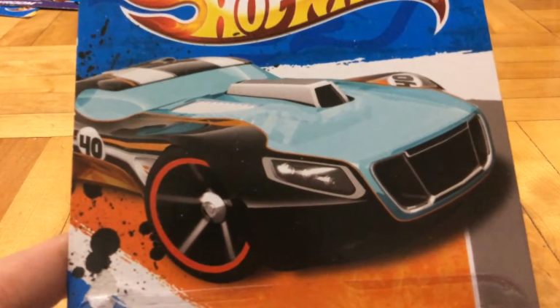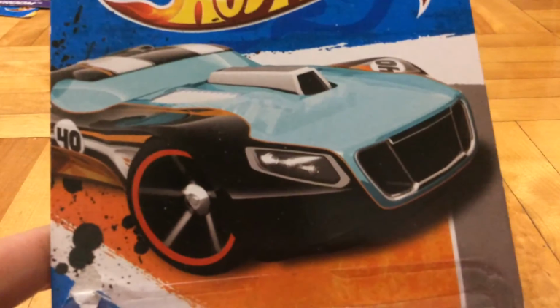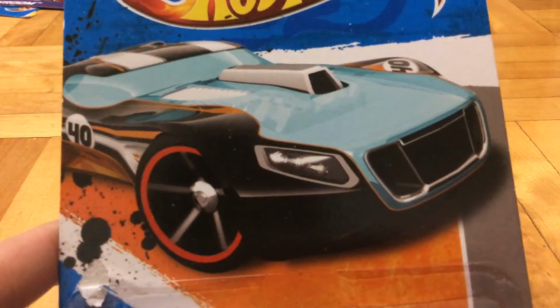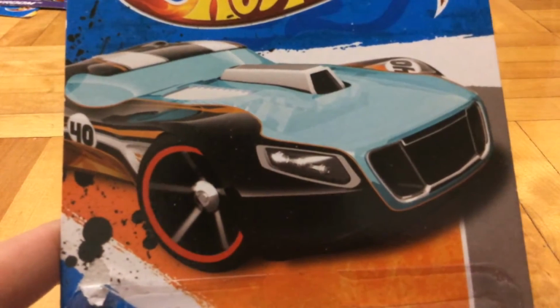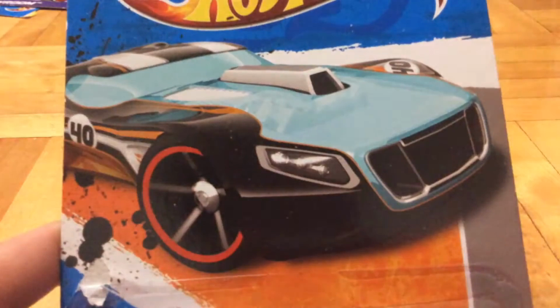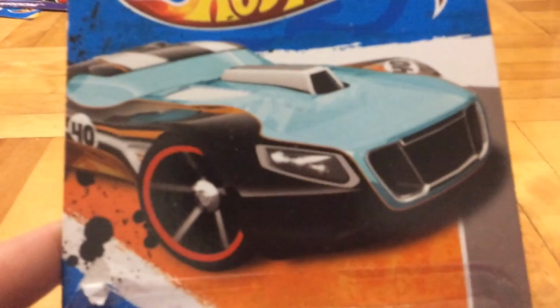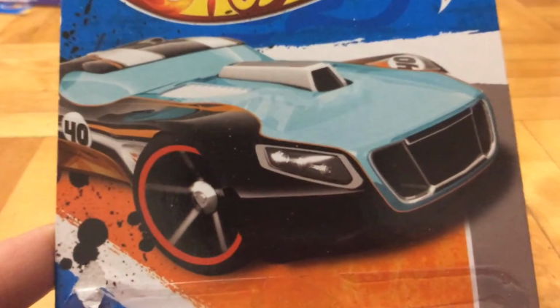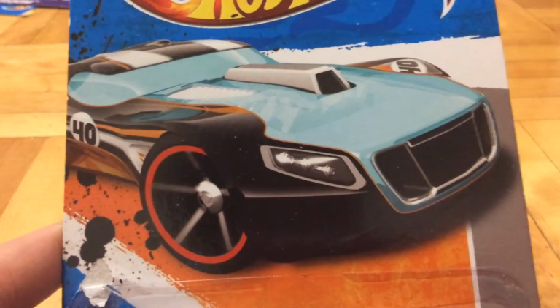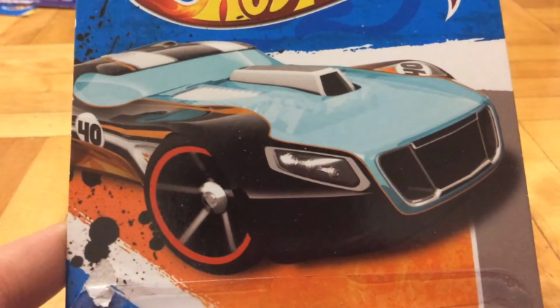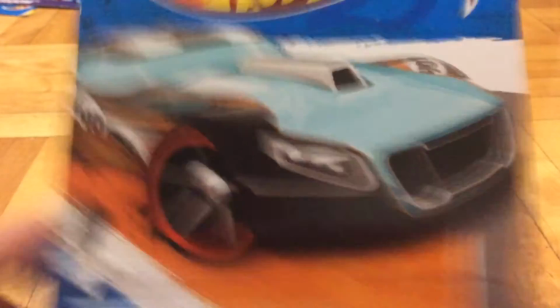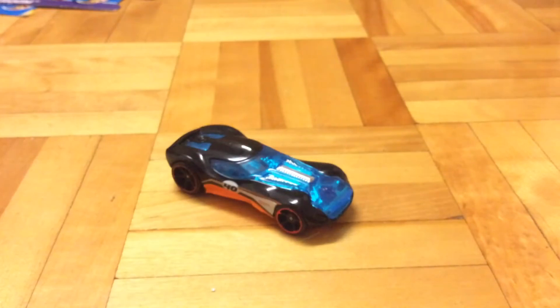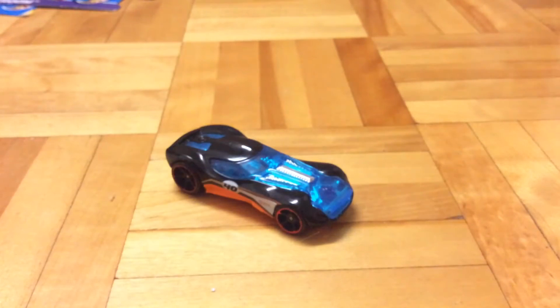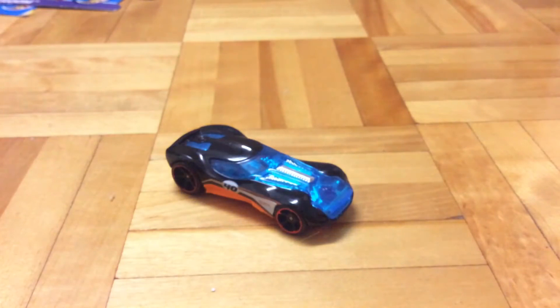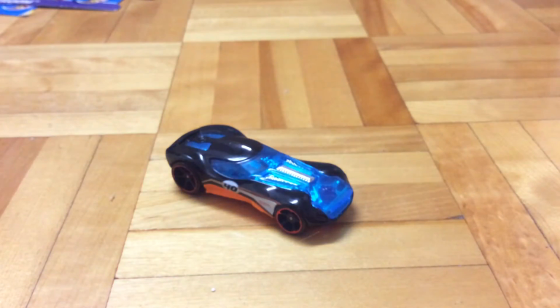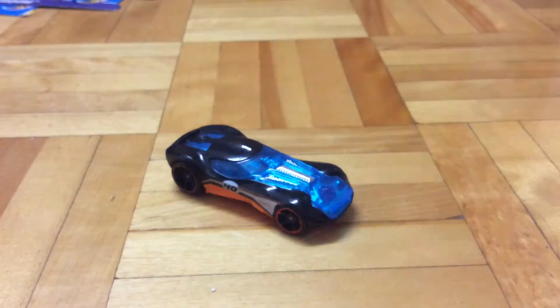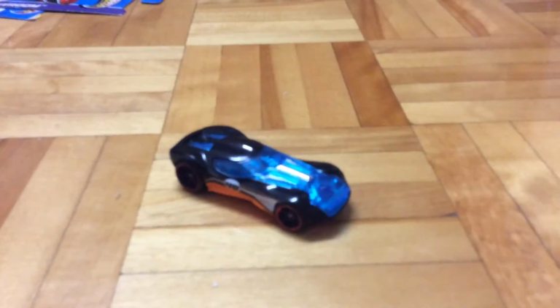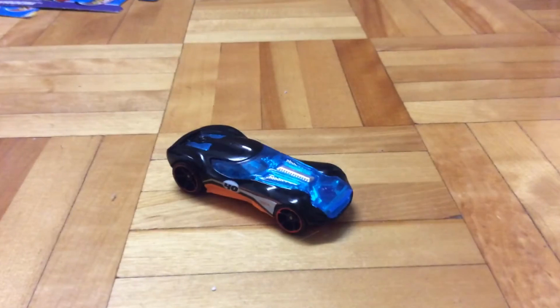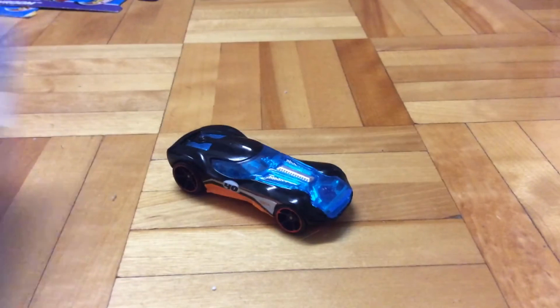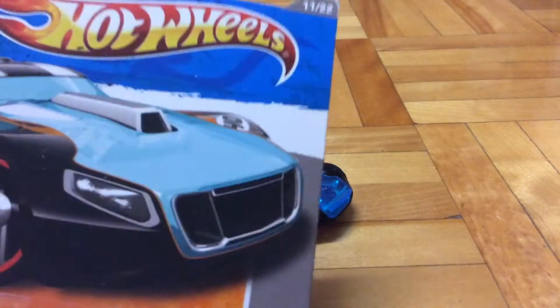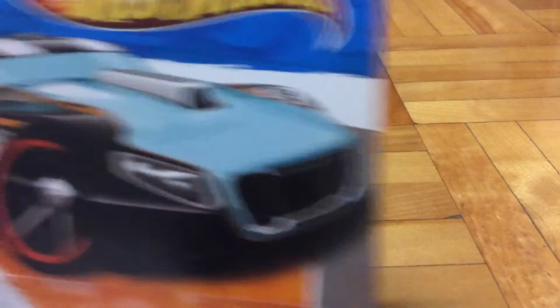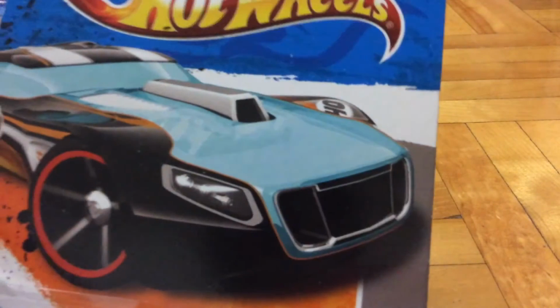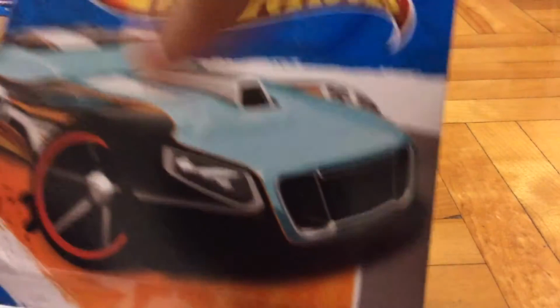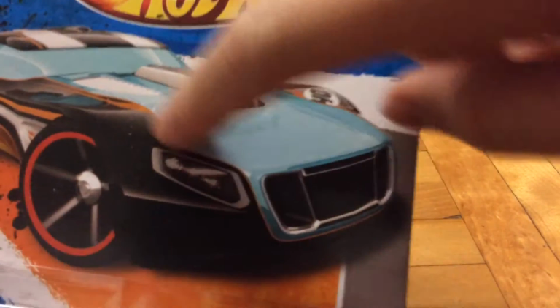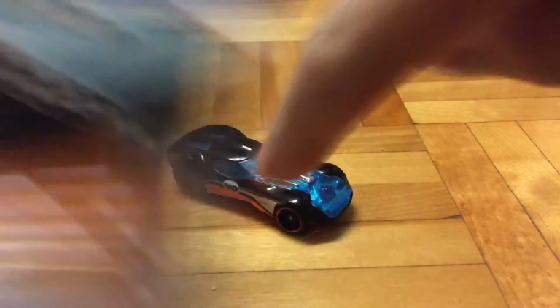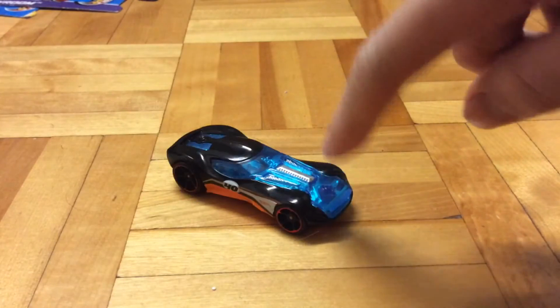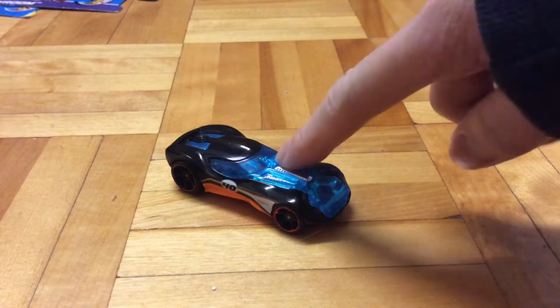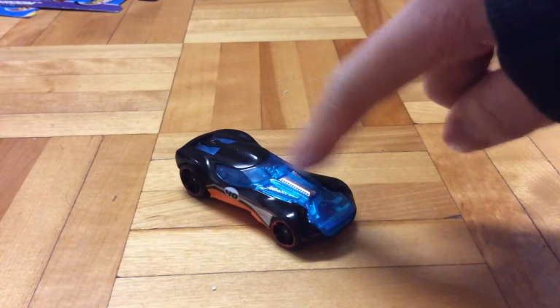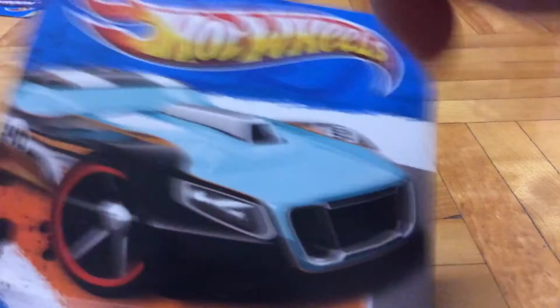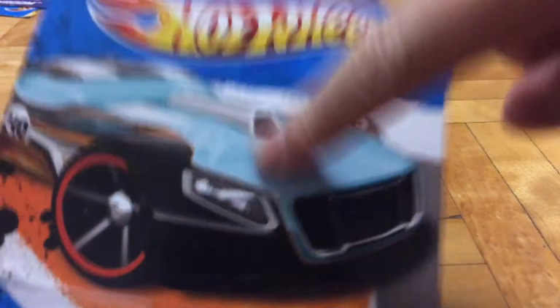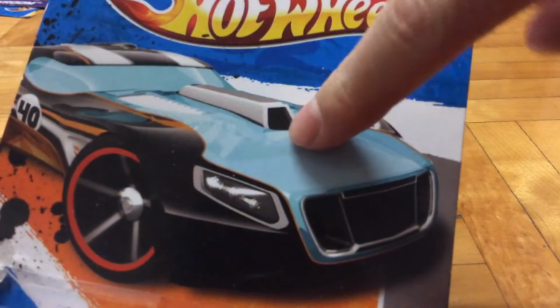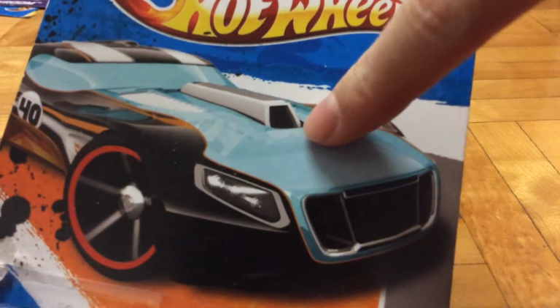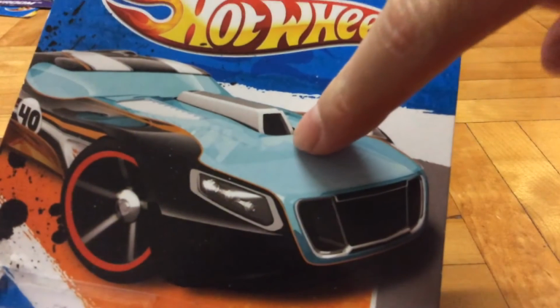So this is the car on the box — Darth. Looks really good. And then this is the actual car. See a difference? So as you can see in the blue right here, this blue is a darker blue than the blue used in the picture.